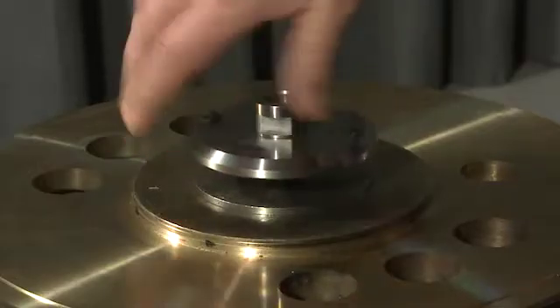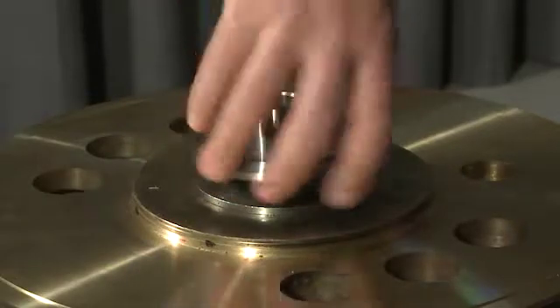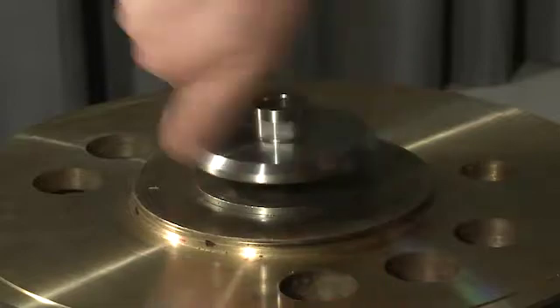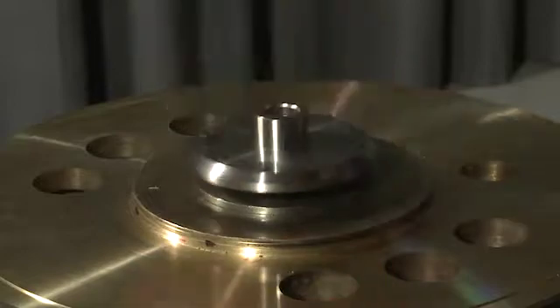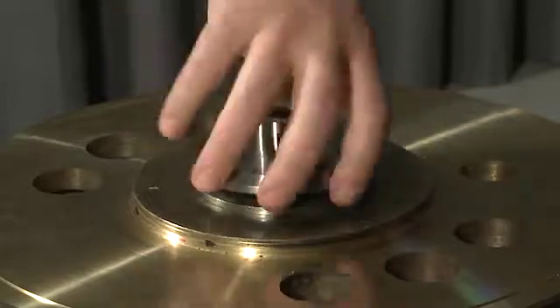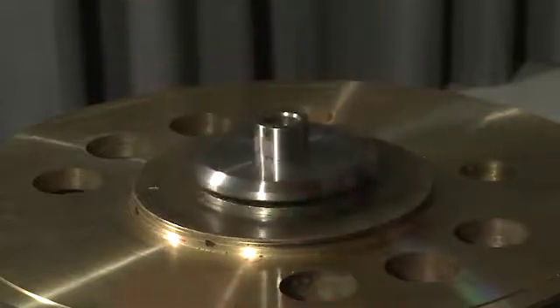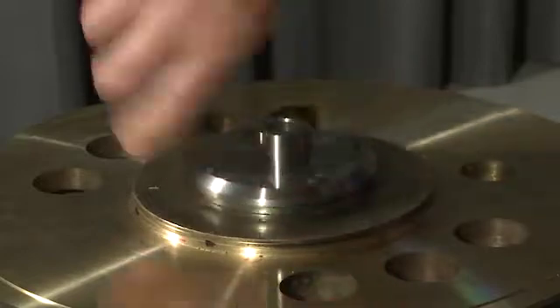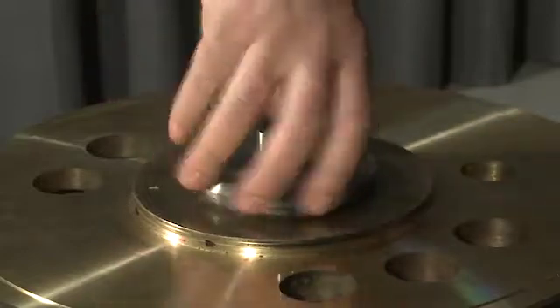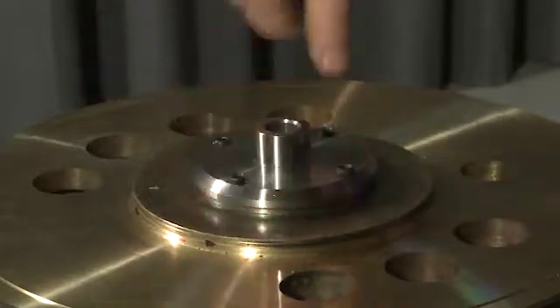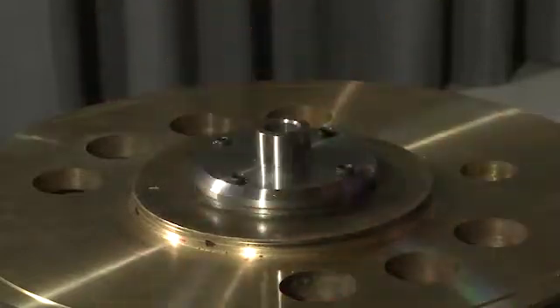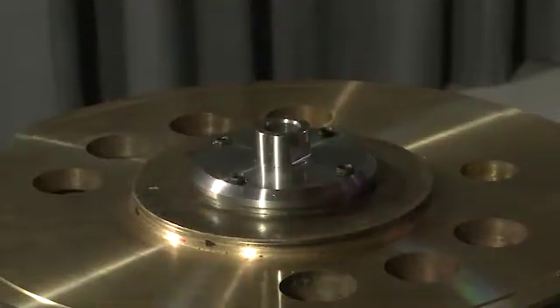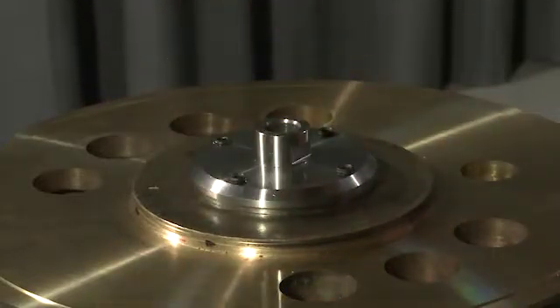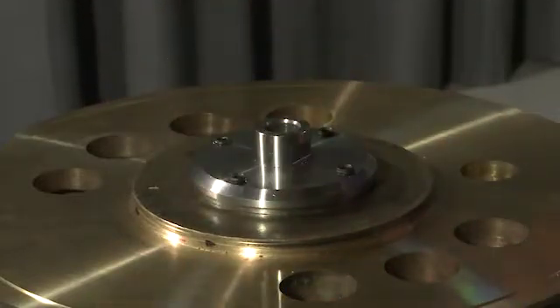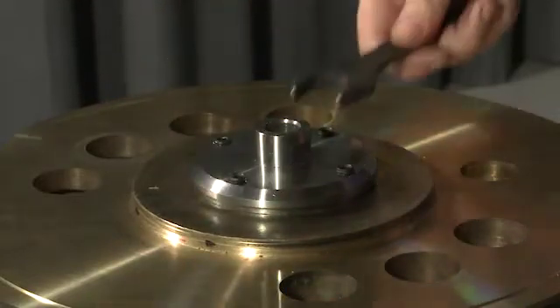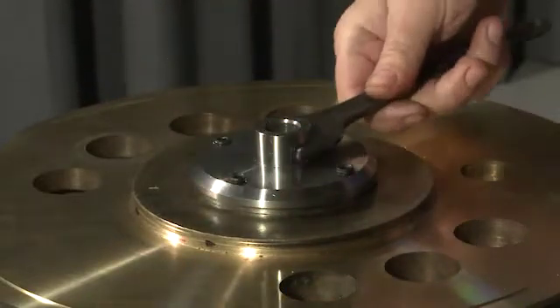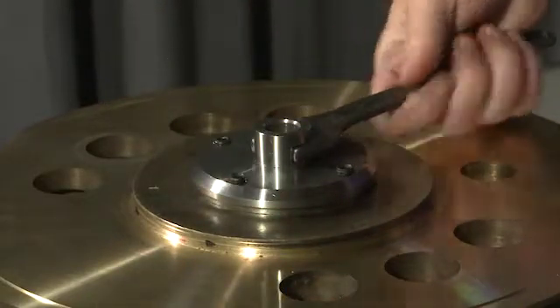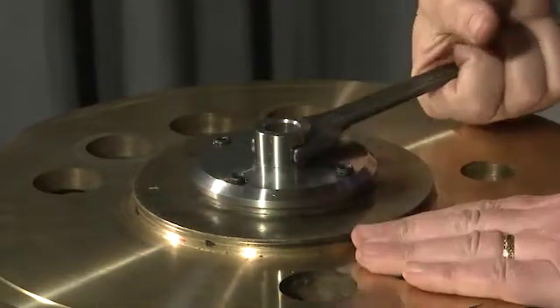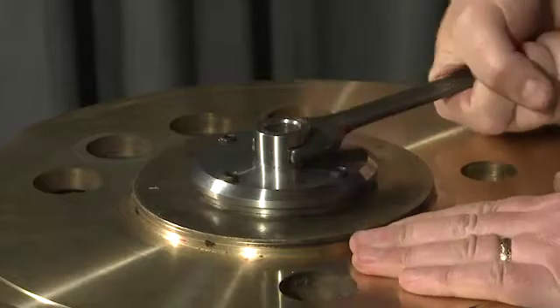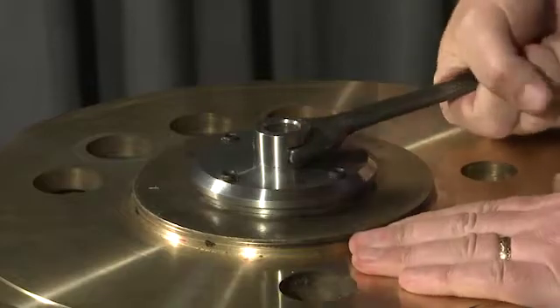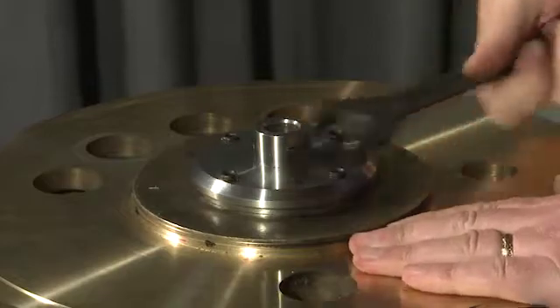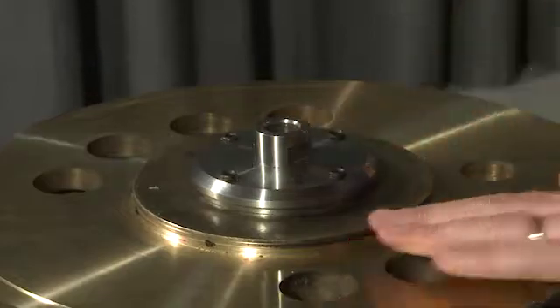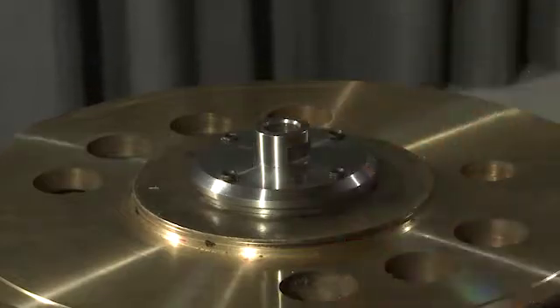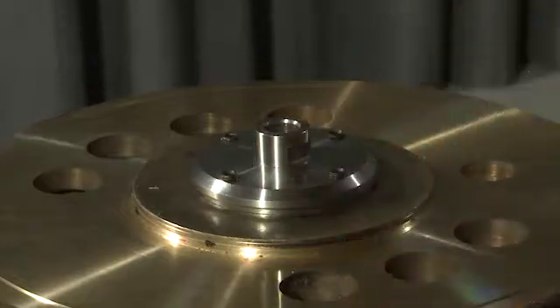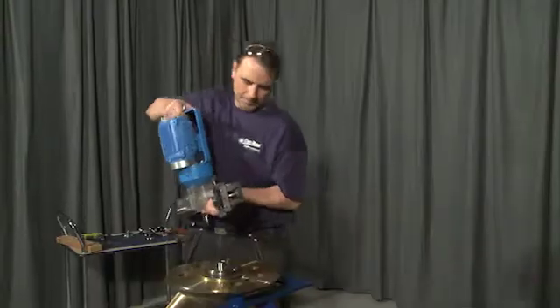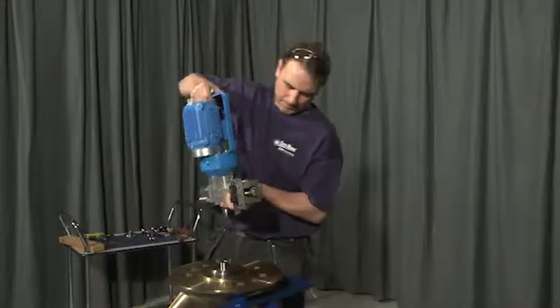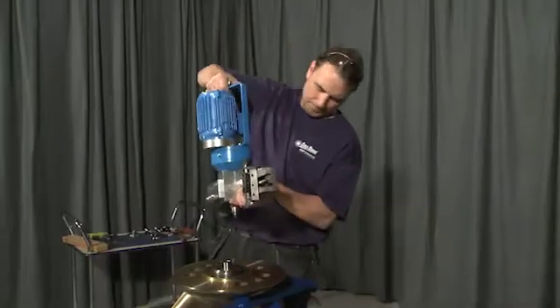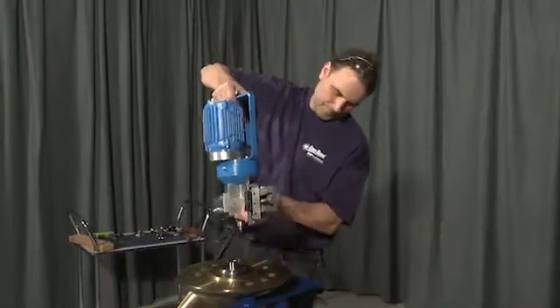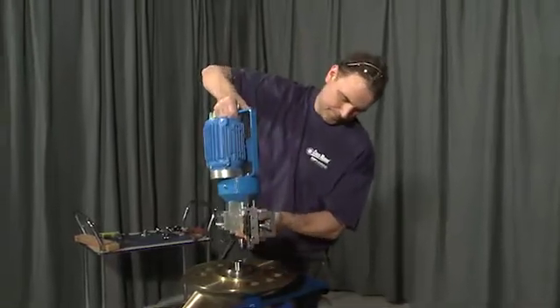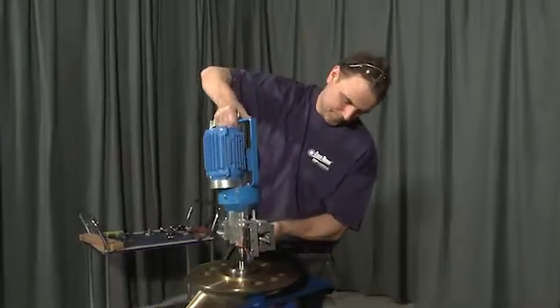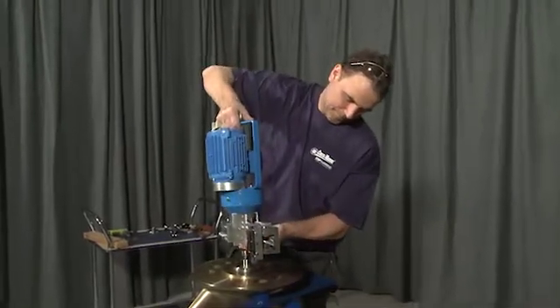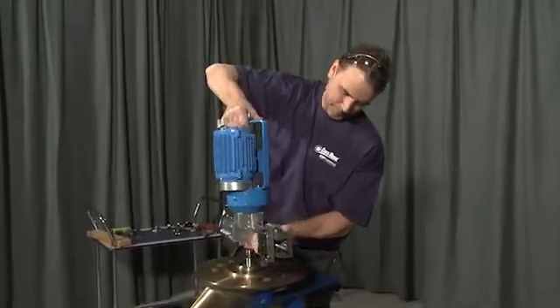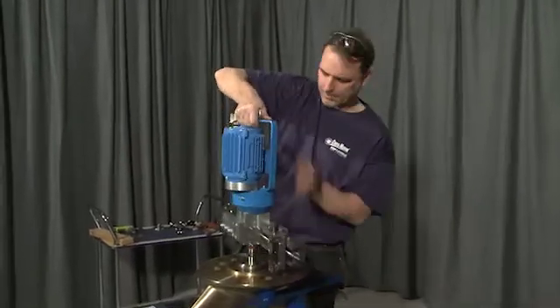Attach the bottom plate and aligning plate to the pre-drilled centering hole. Place the machine on top and secure it.